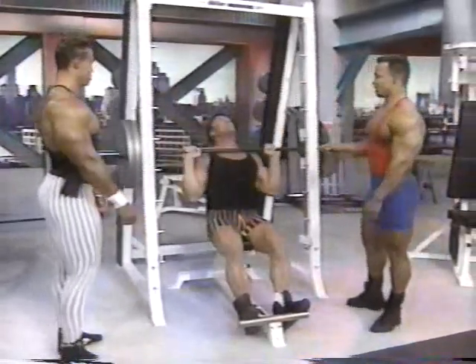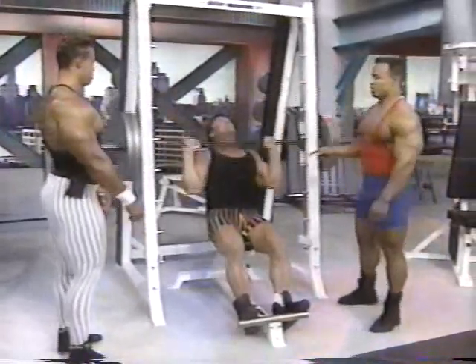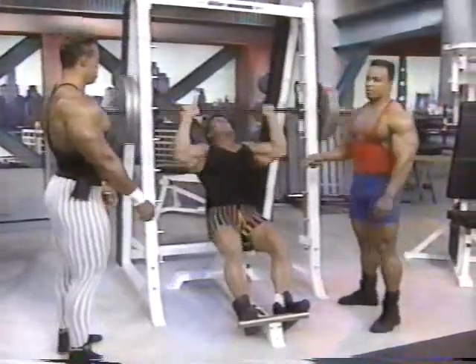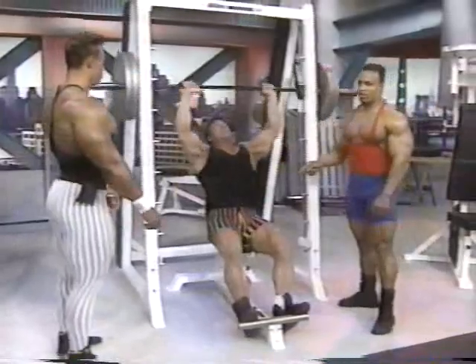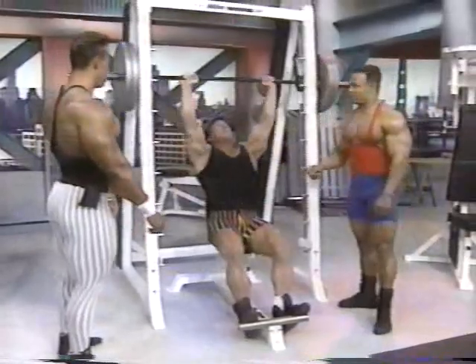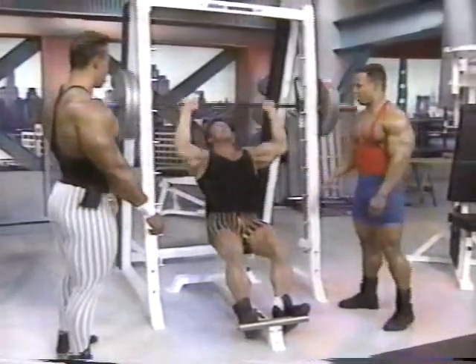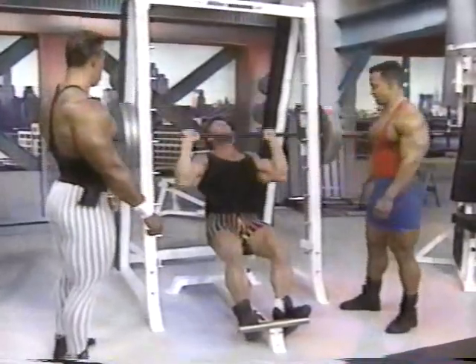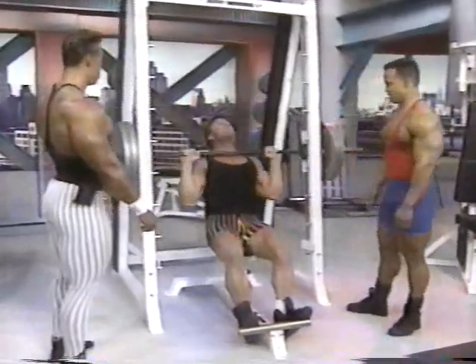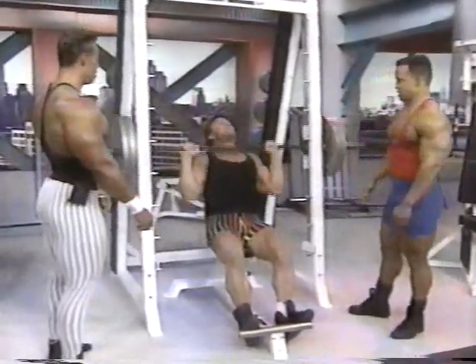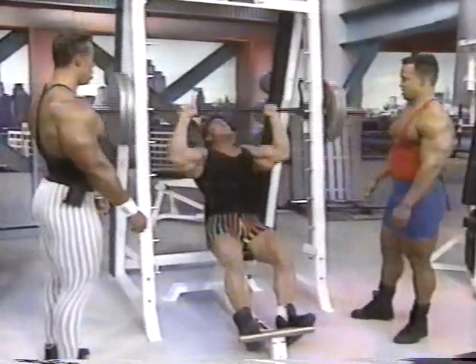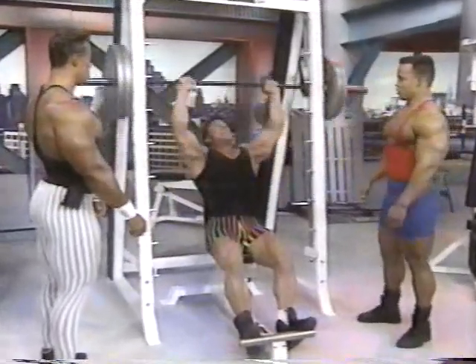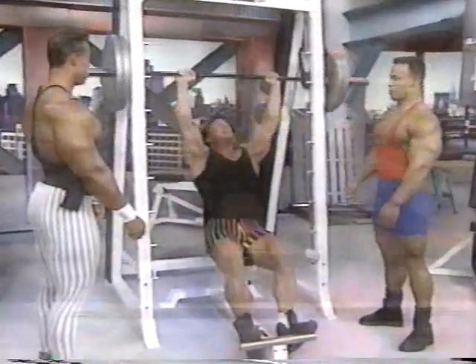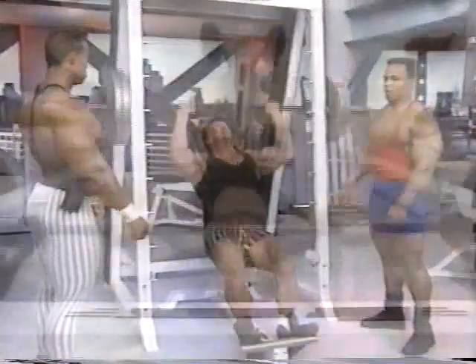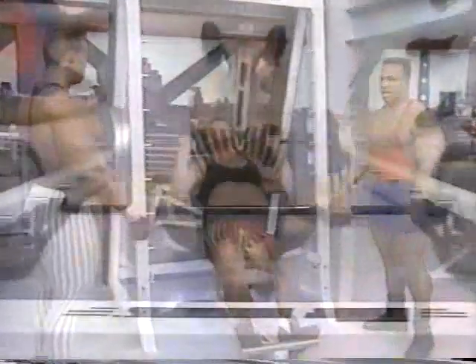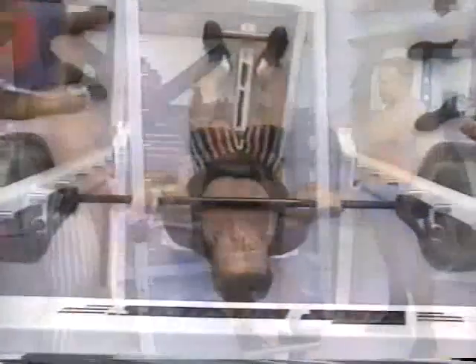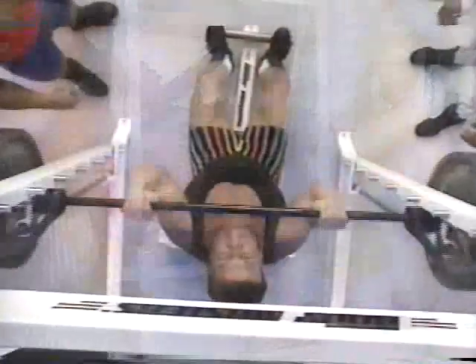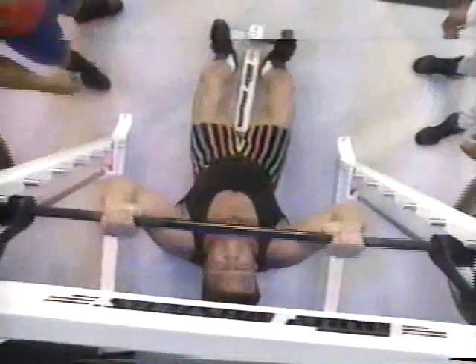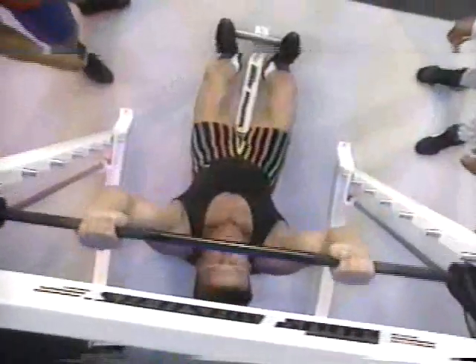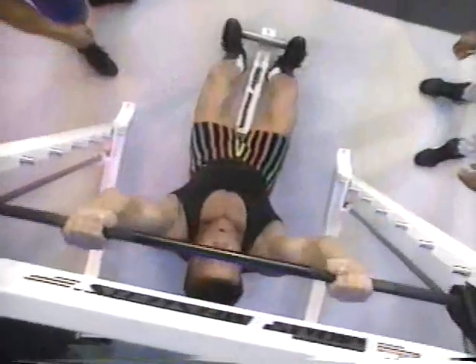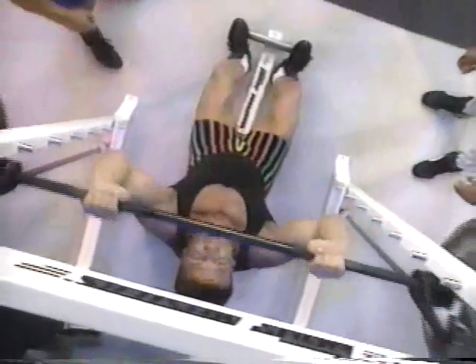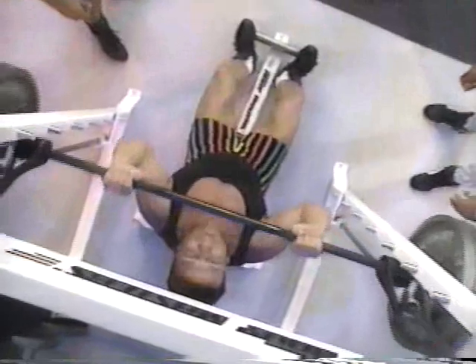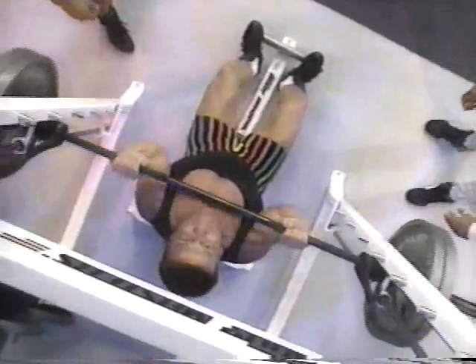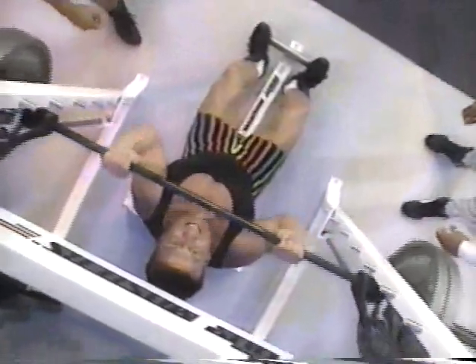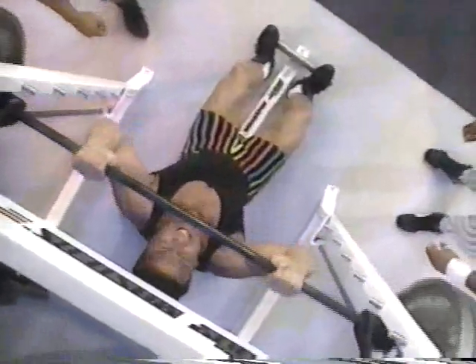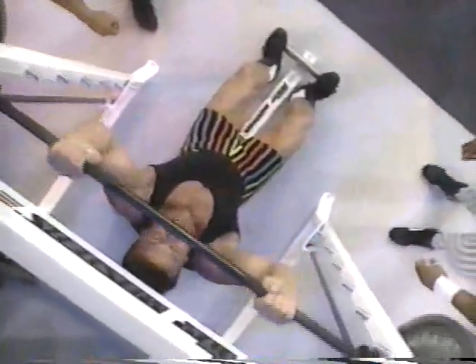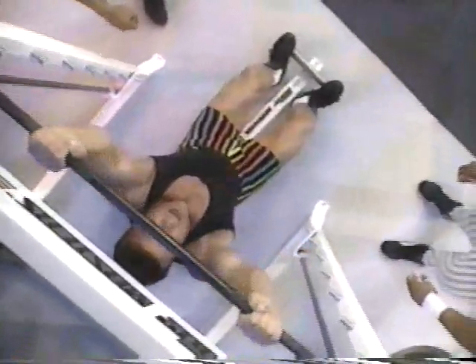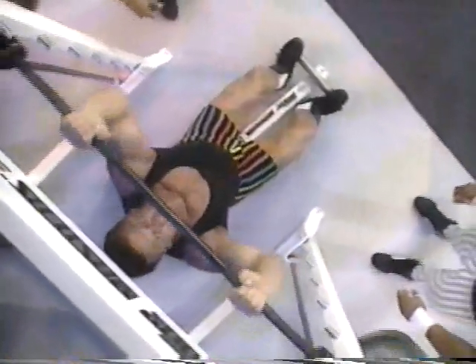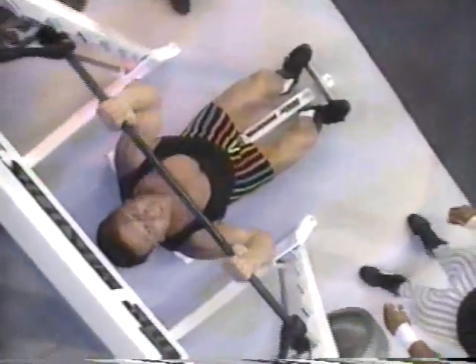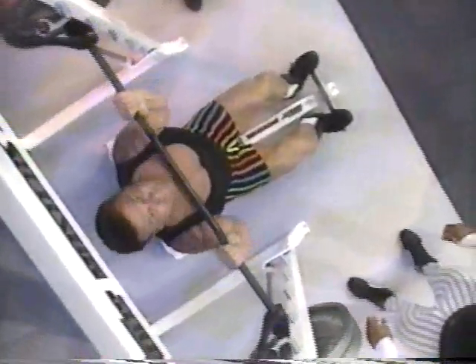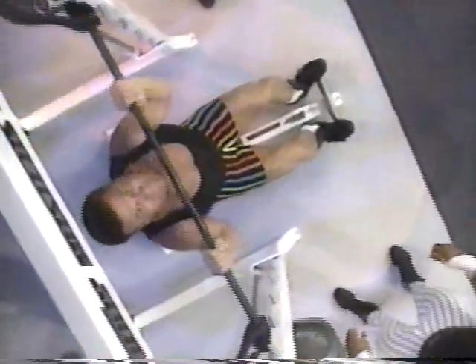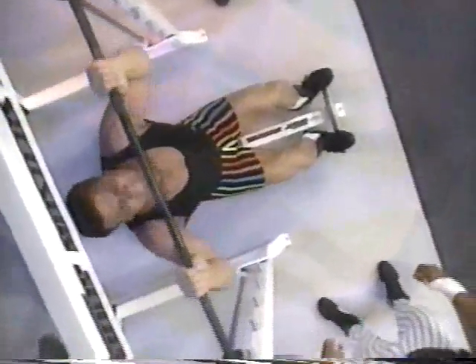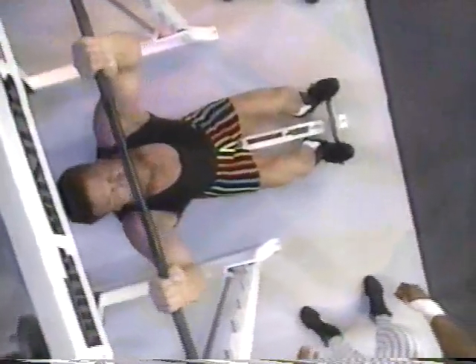This is the Smith Machine front press. You want to bring this right down to the base of your chest and straight up. The key to this is to keep your head back out of the way.